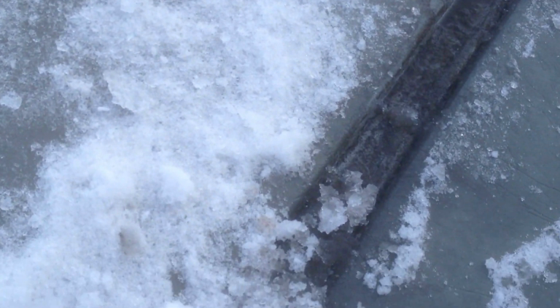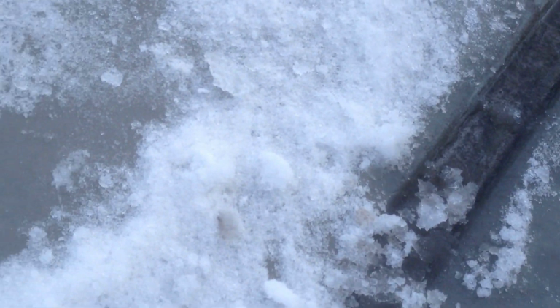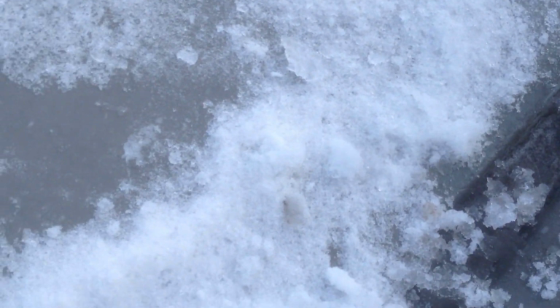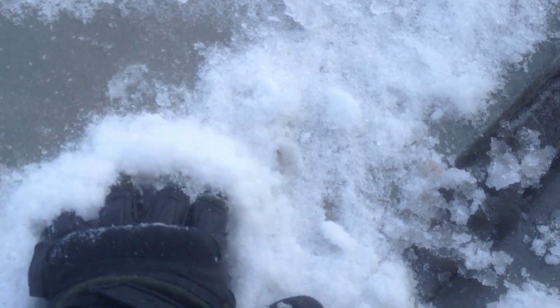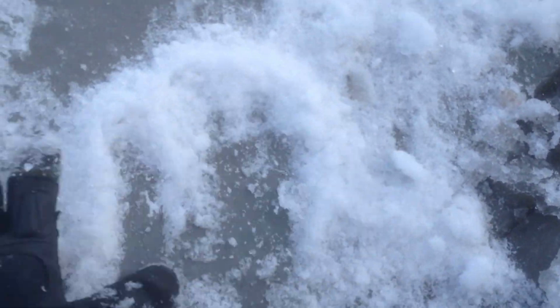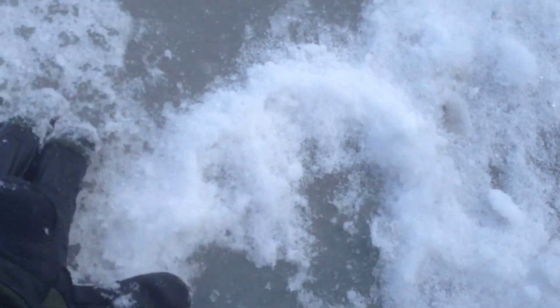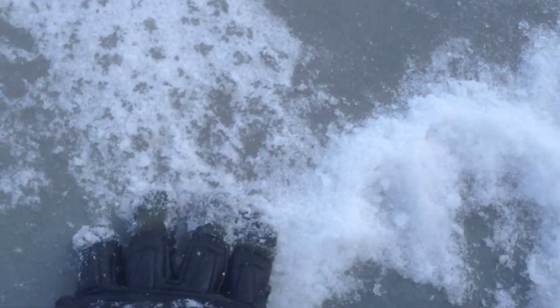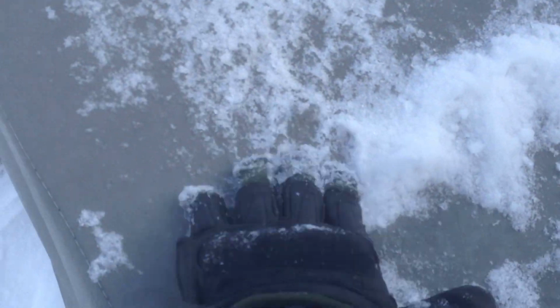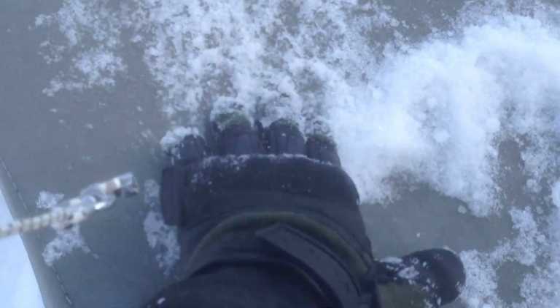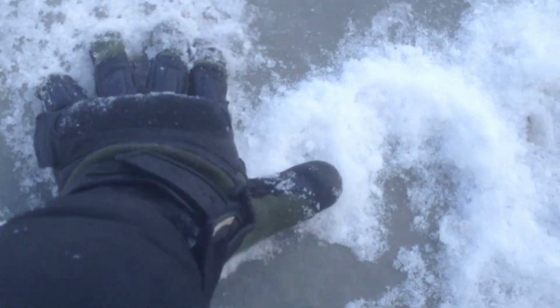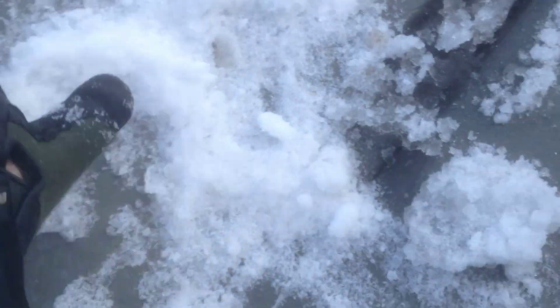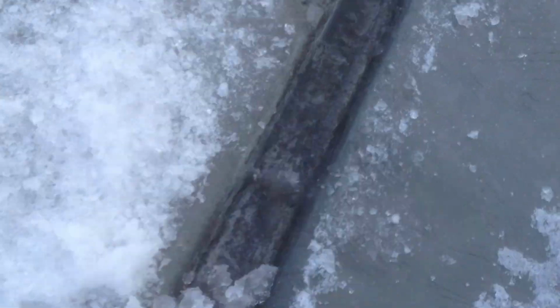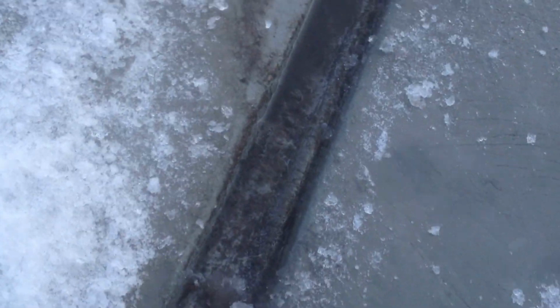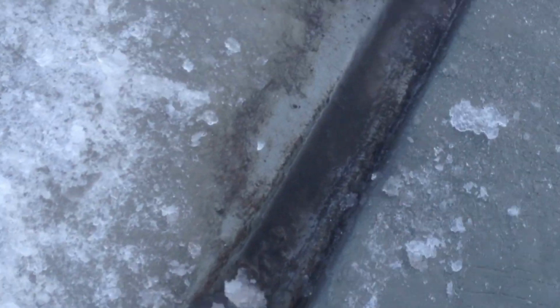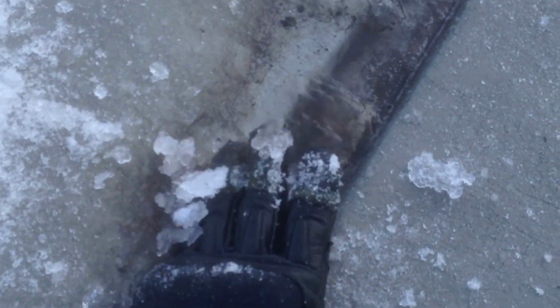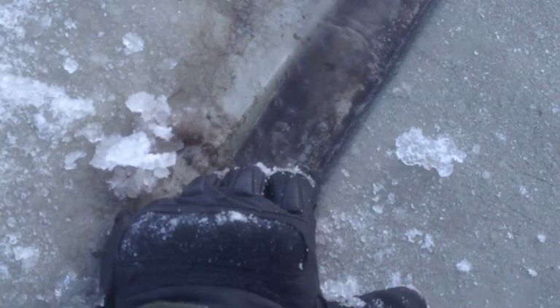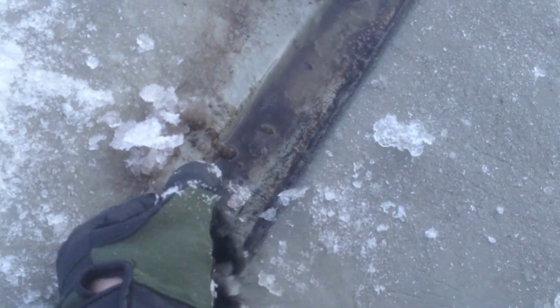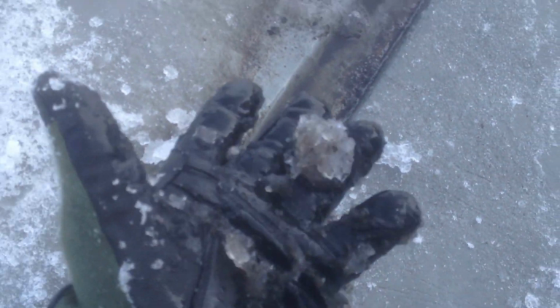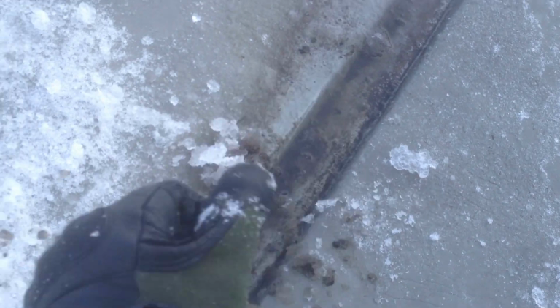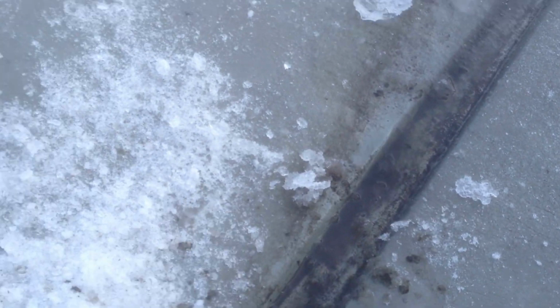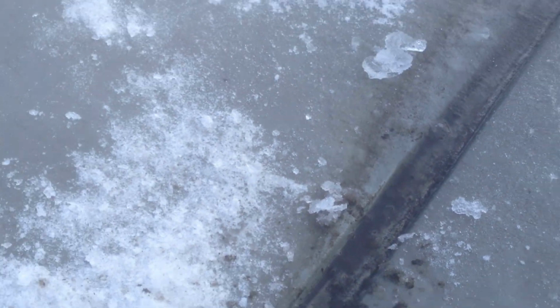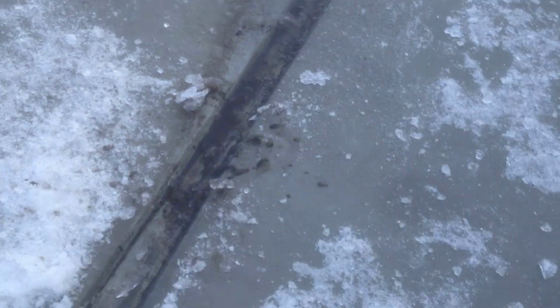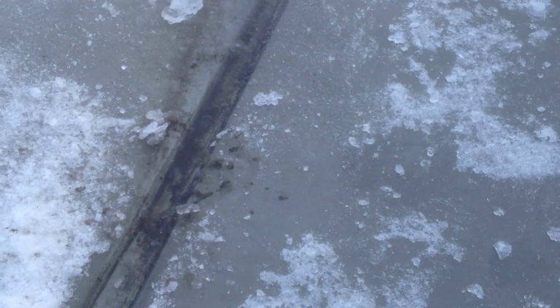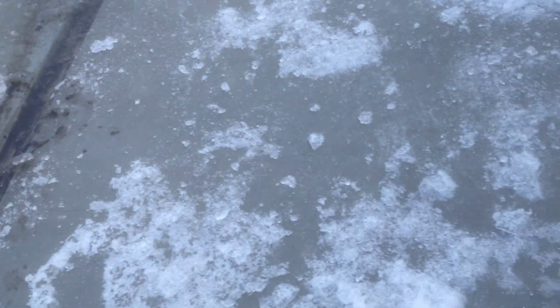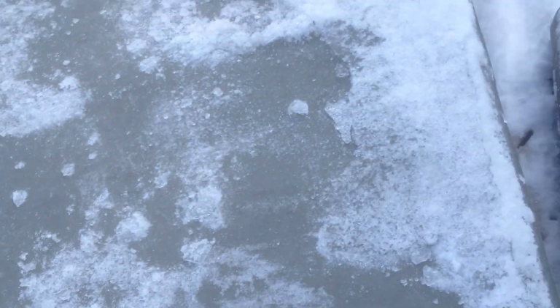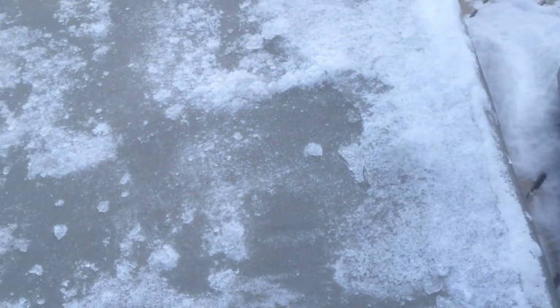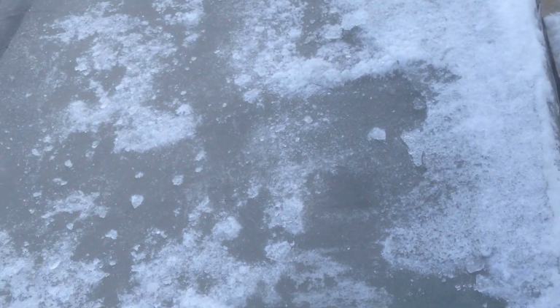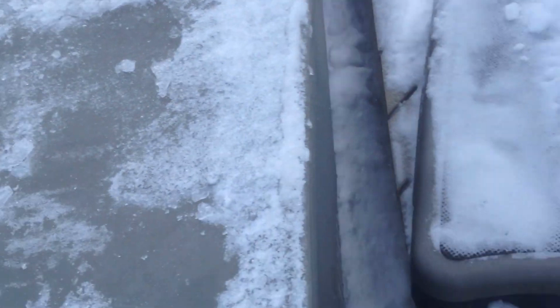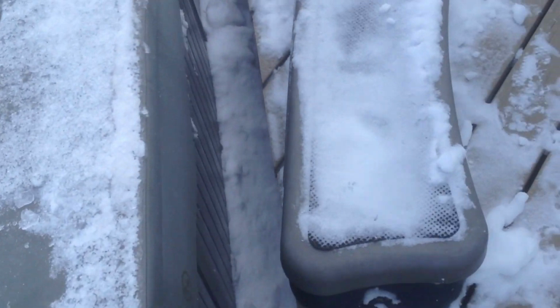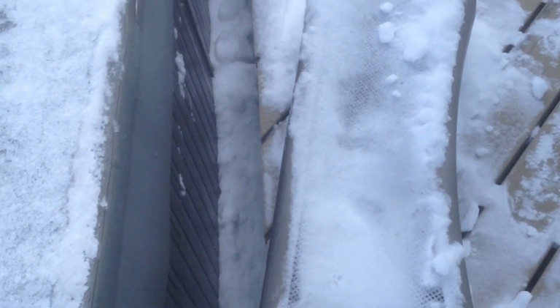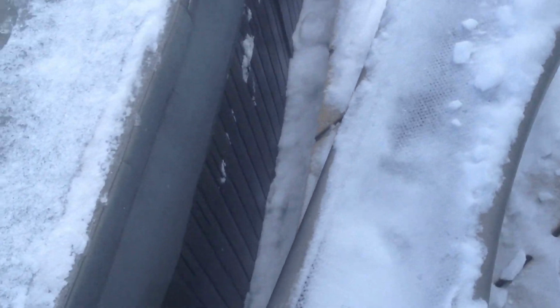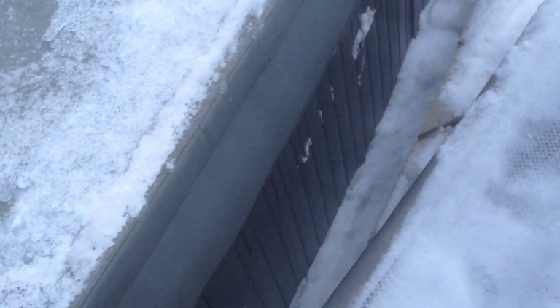As you can see, the foam doesn't work quite well here — it's all ice. It's also an area where a lot of dirt and debris builds up.